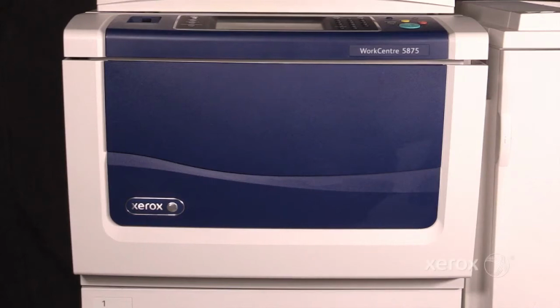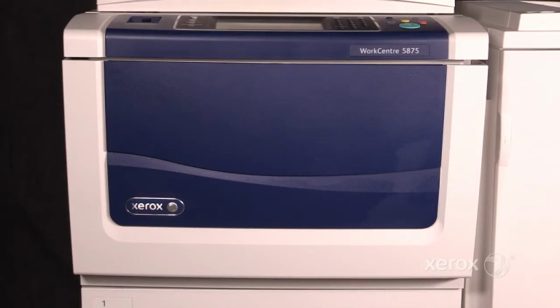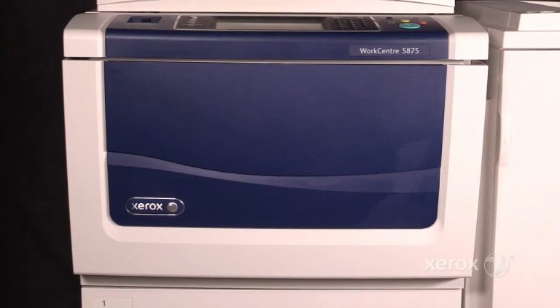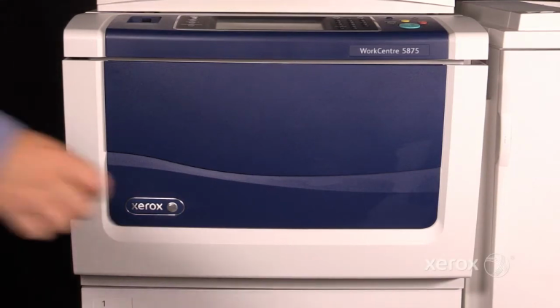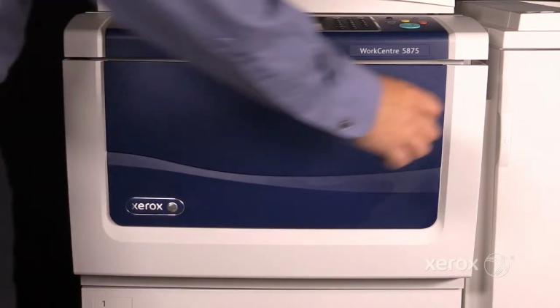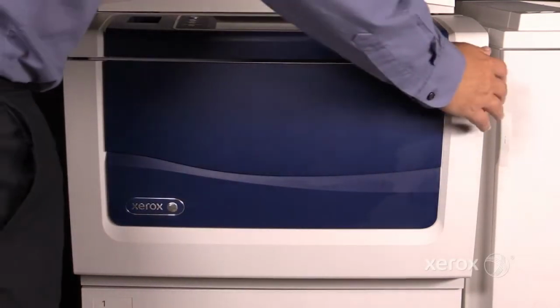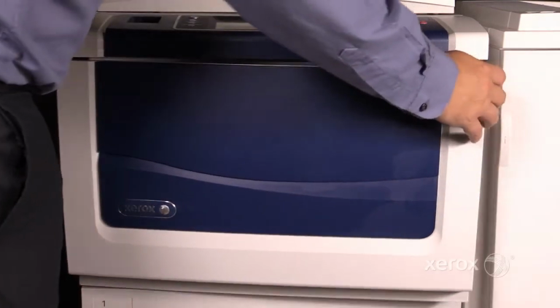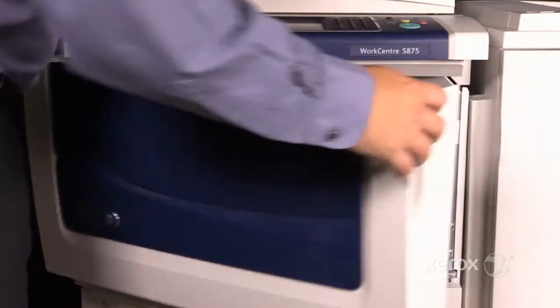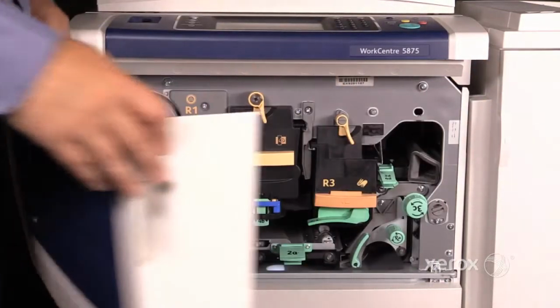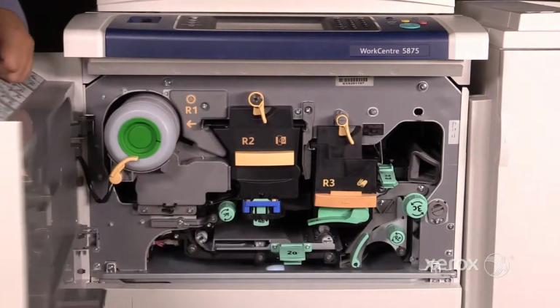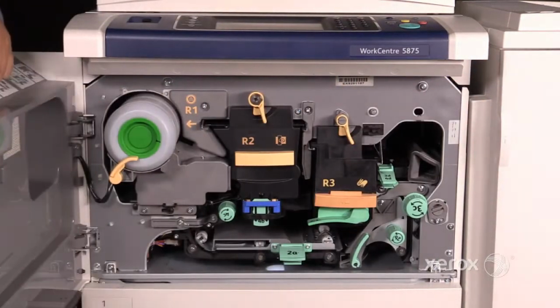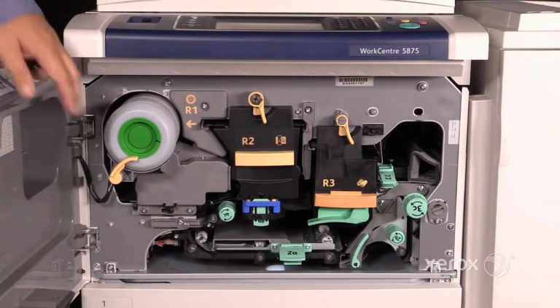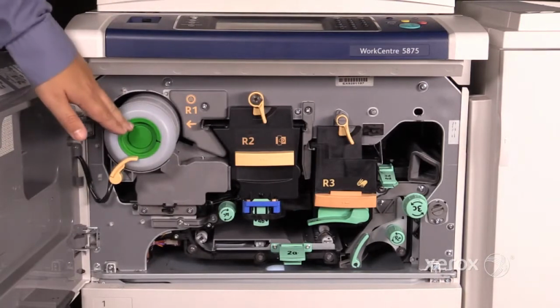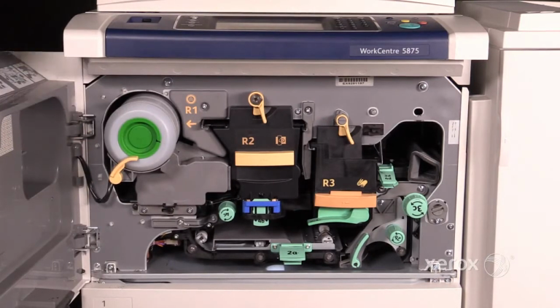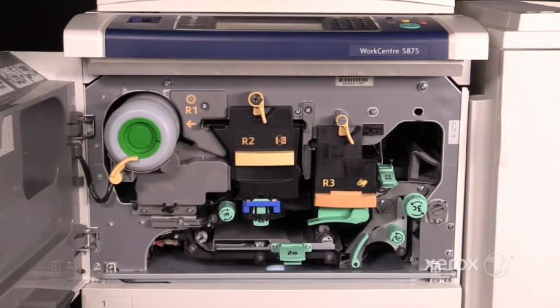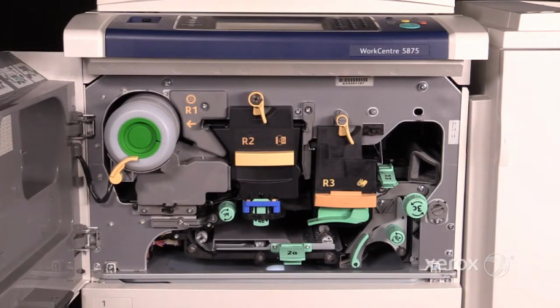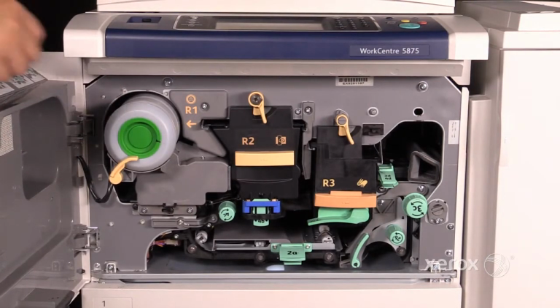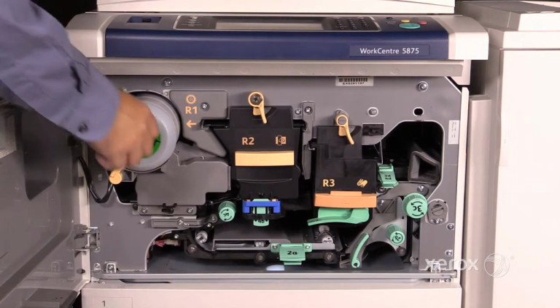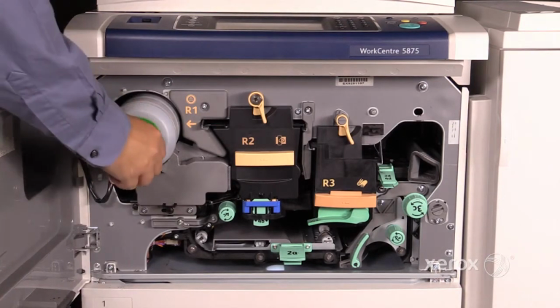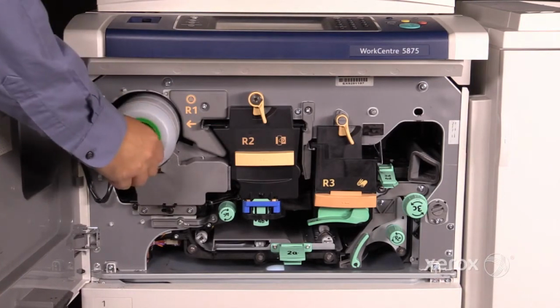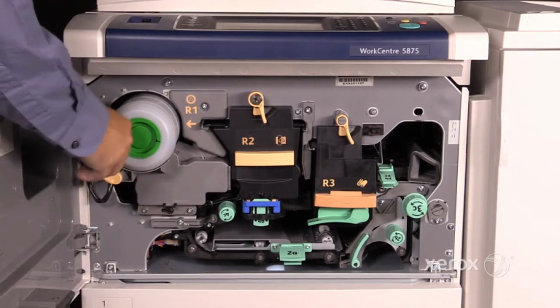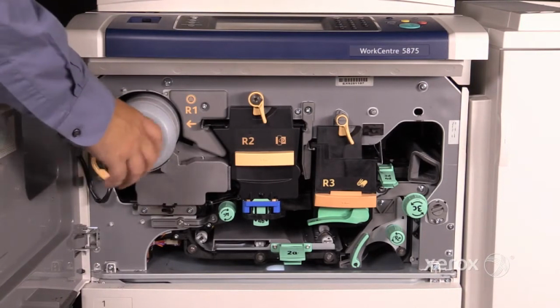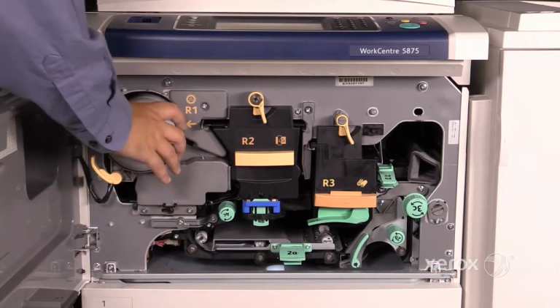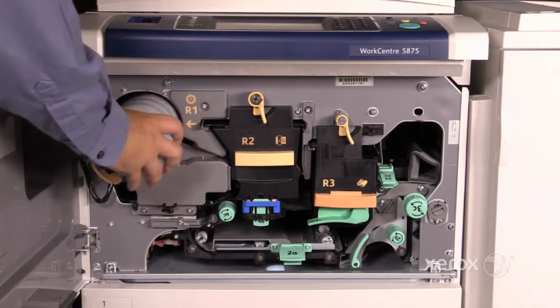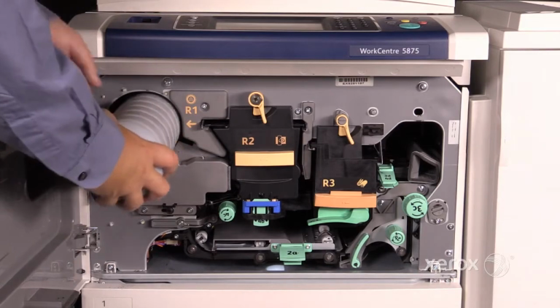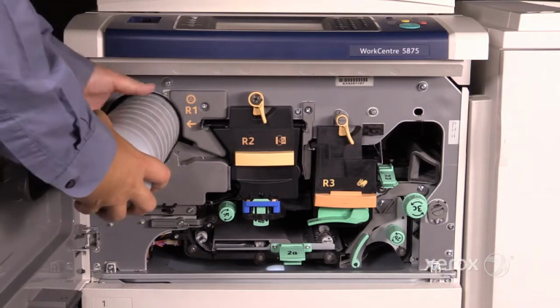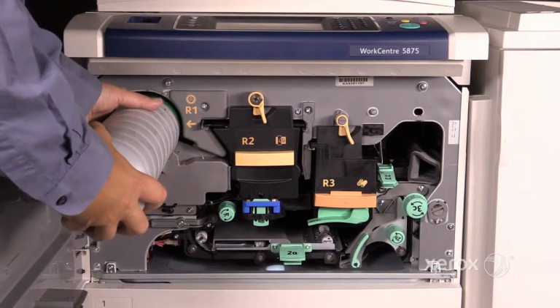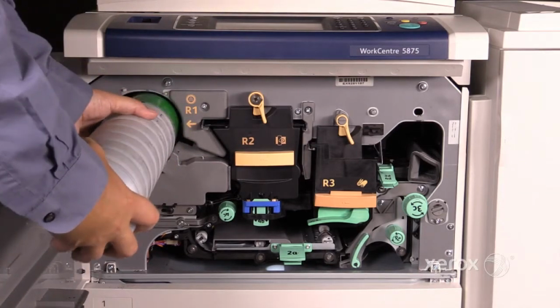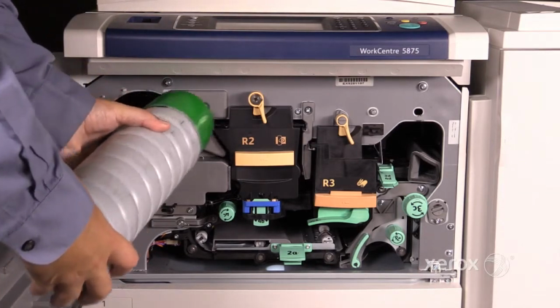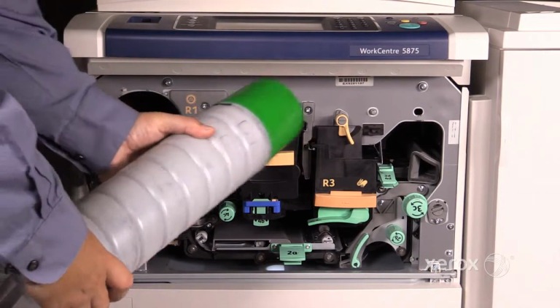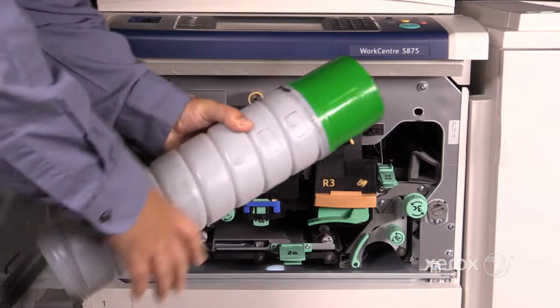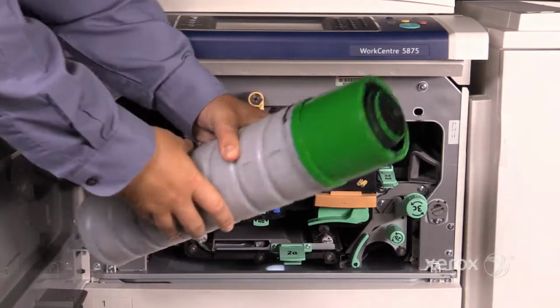Now let's look at the 5800 series consumables. First up is your toner bottle, or R1. To remove it, unlatch and pull it straight out. Don't tilt it downwards — it'll pour on the floor.